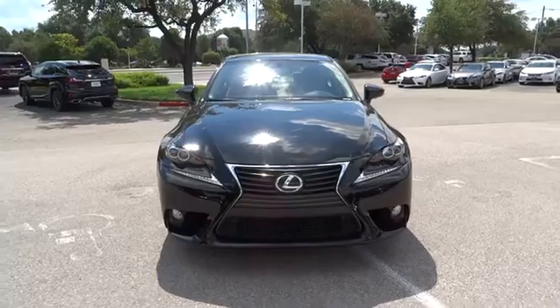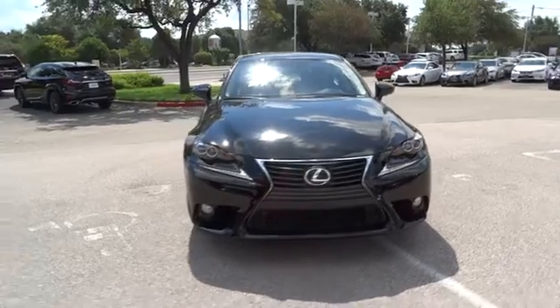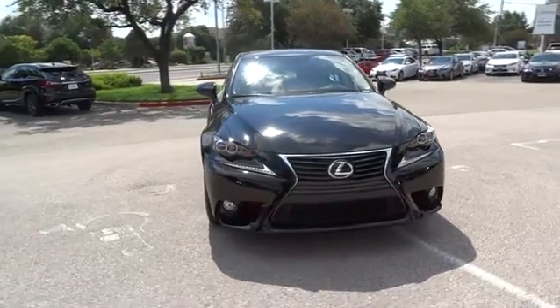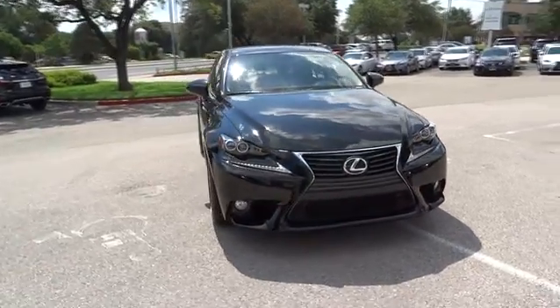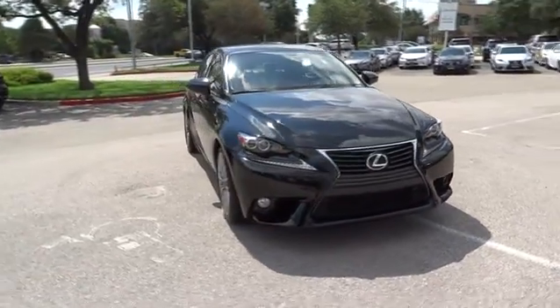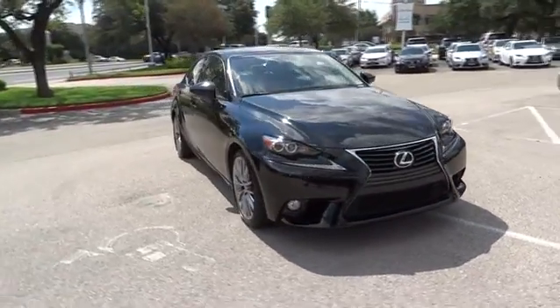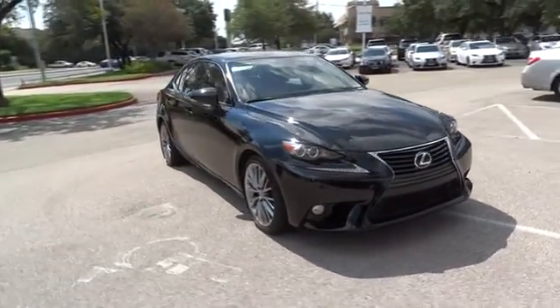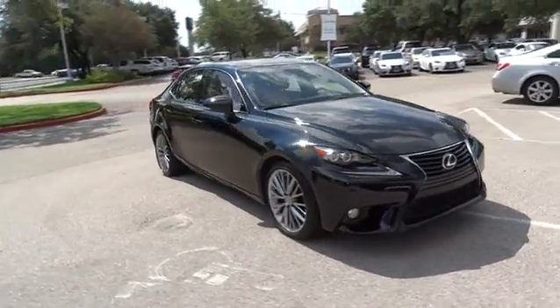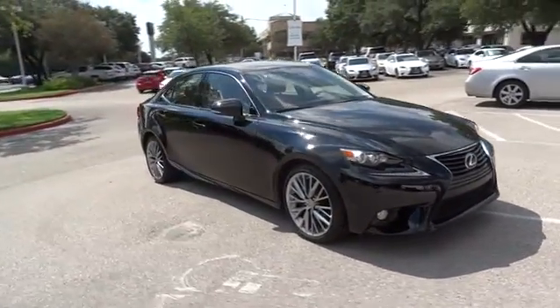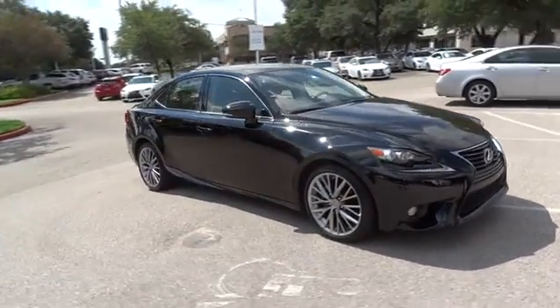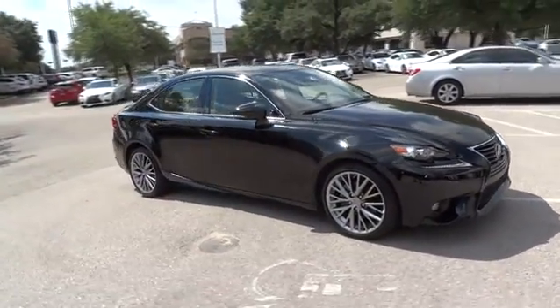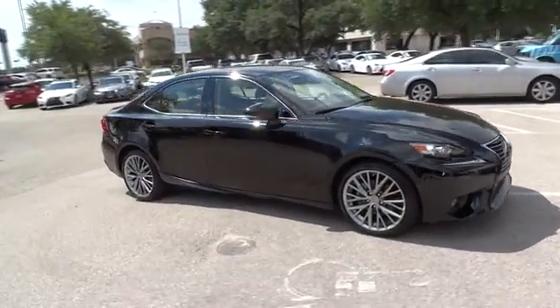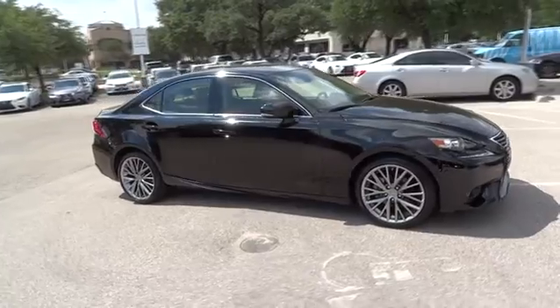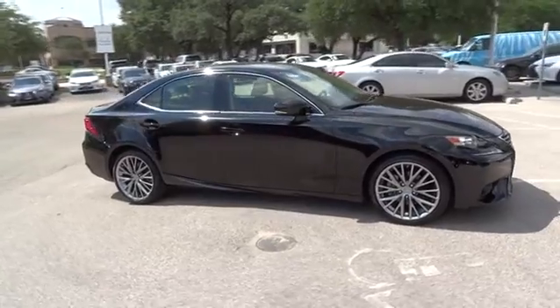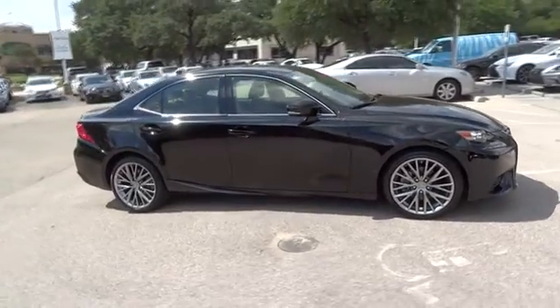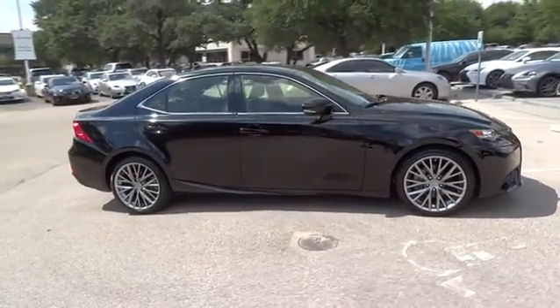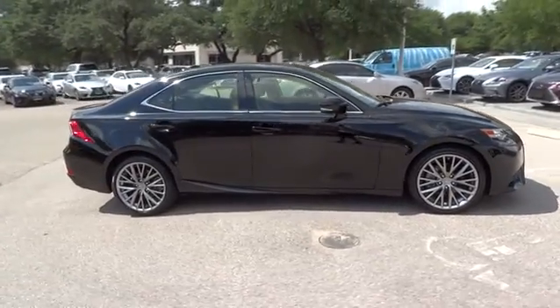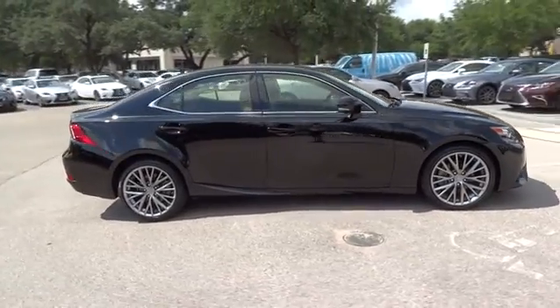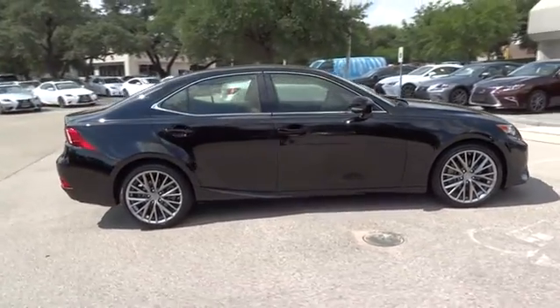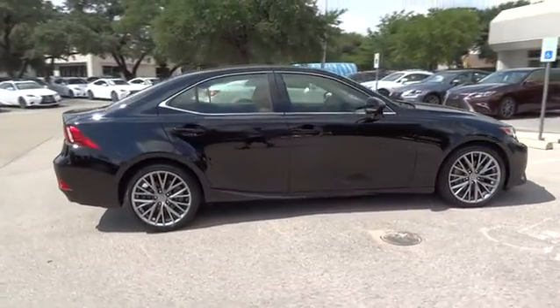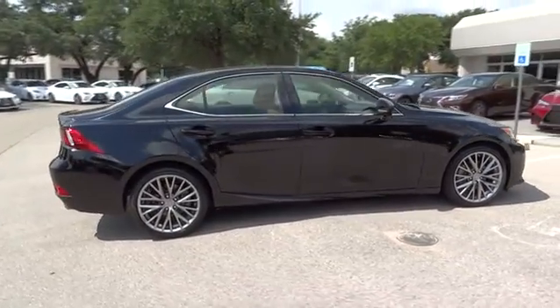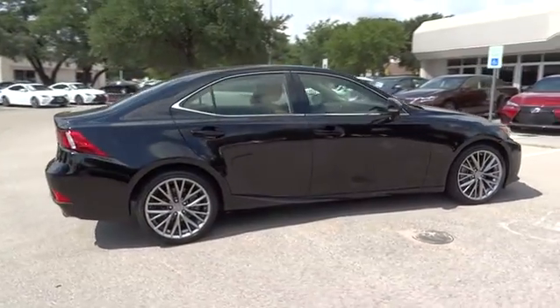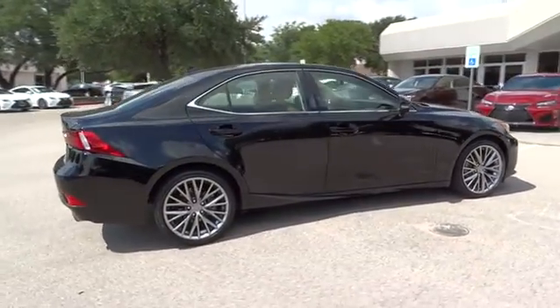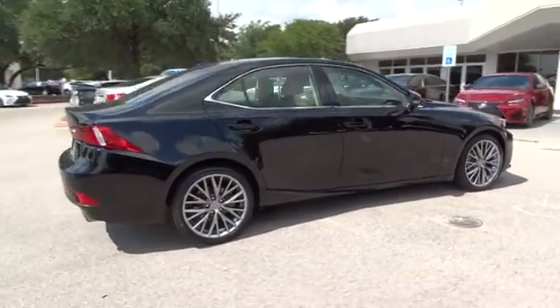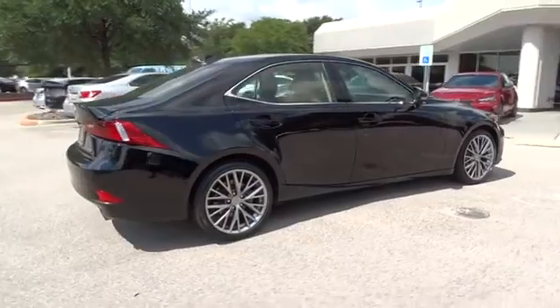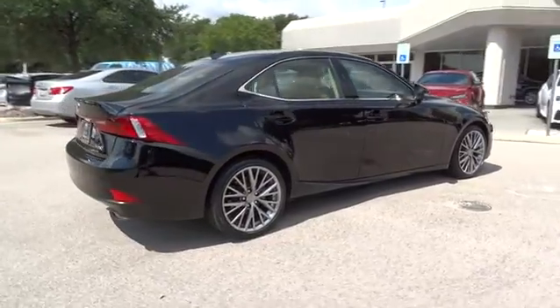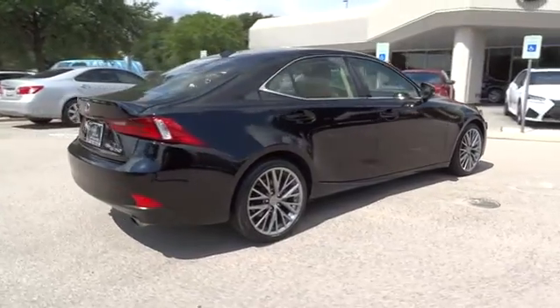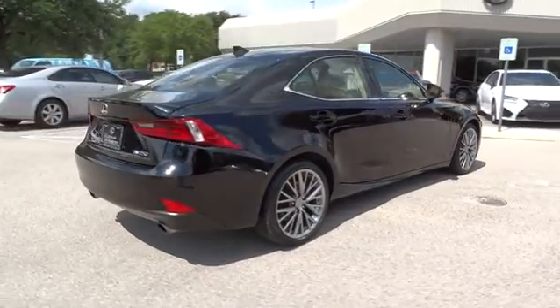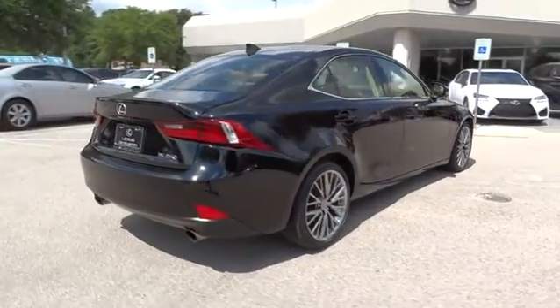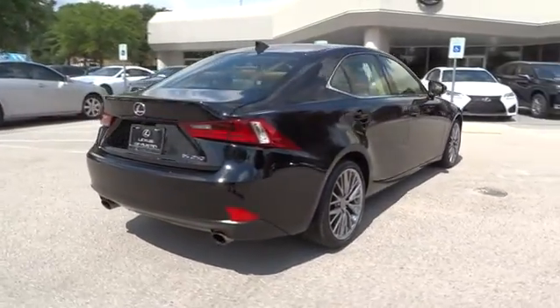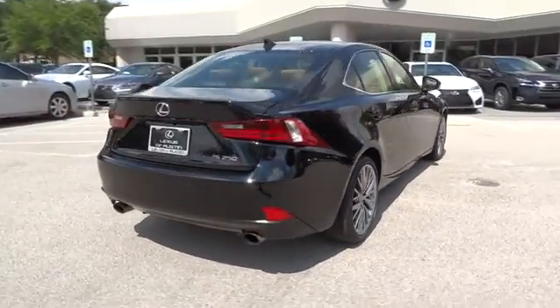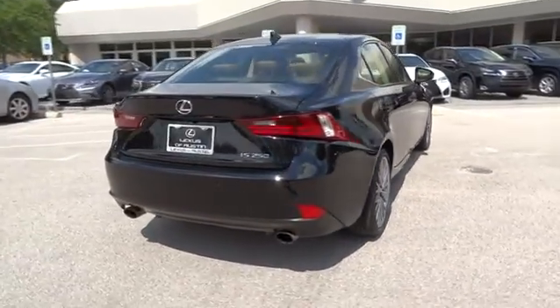The 2014 Lexus IS250 — an interior and exterior design inspired by the world of competitive racing. The IS250's authentic performance and style are the hallmarks of this classy, luxury sedan.